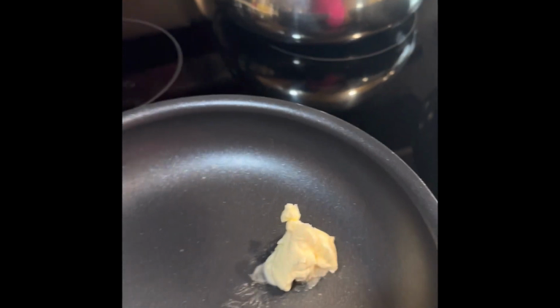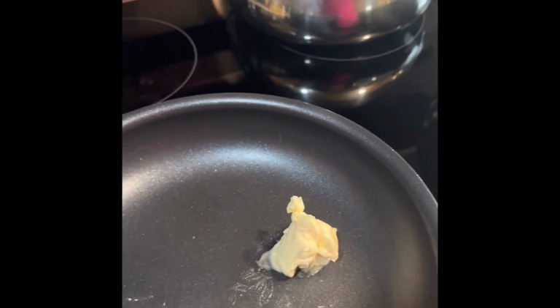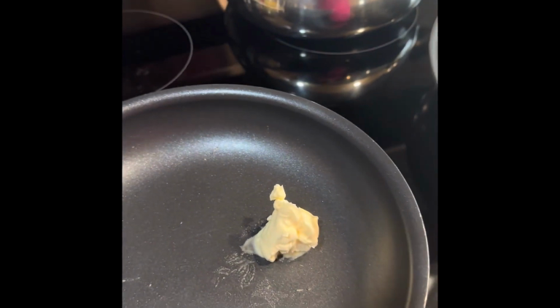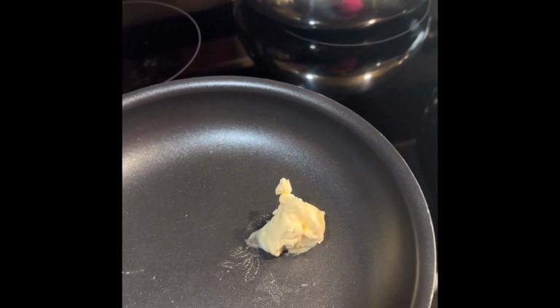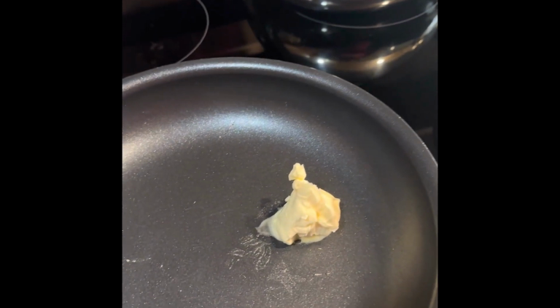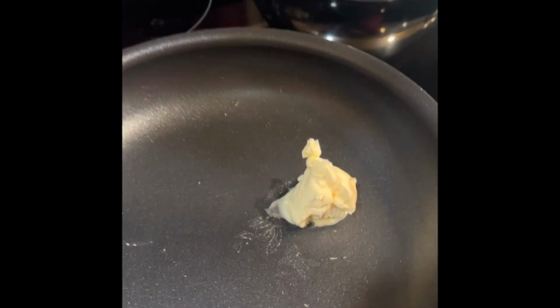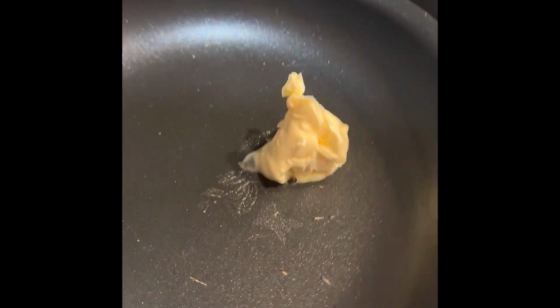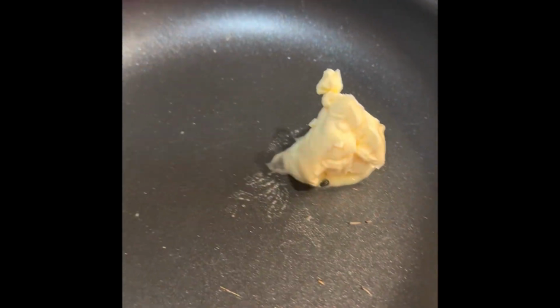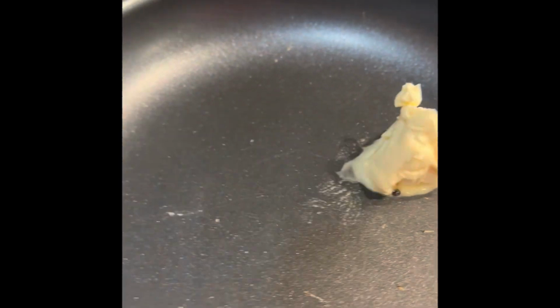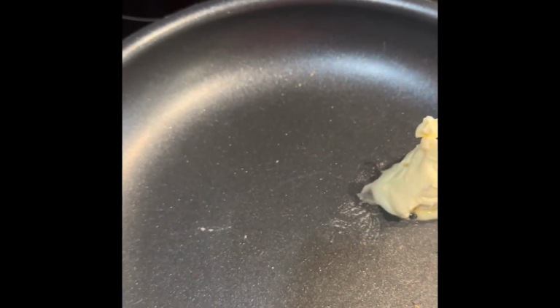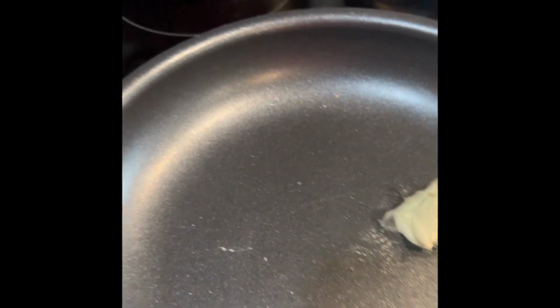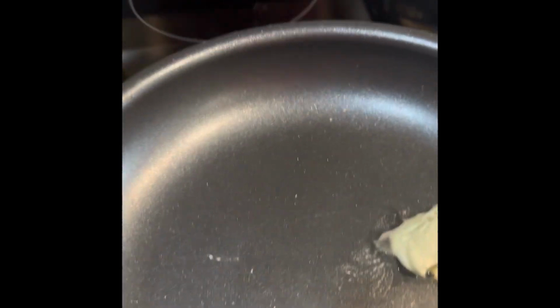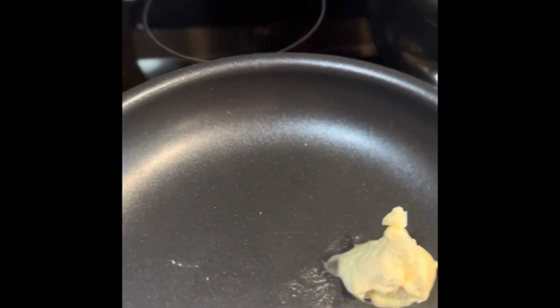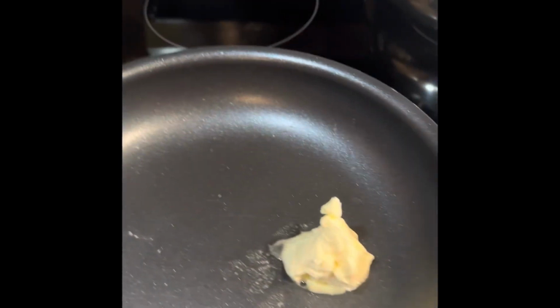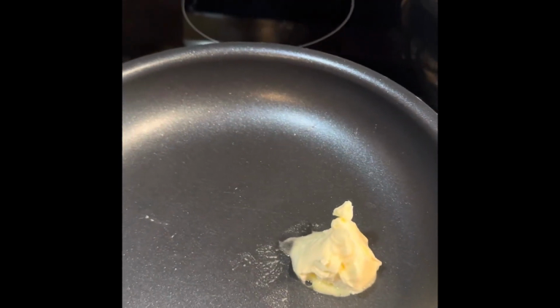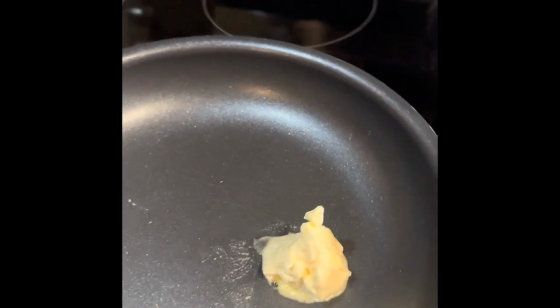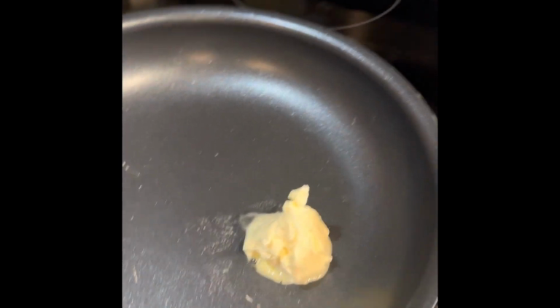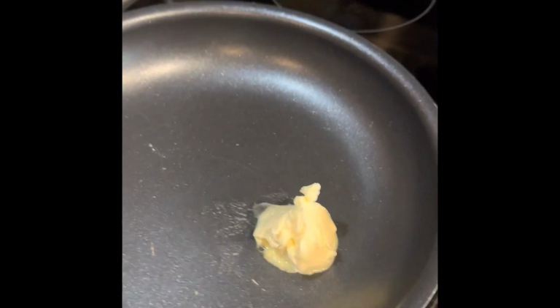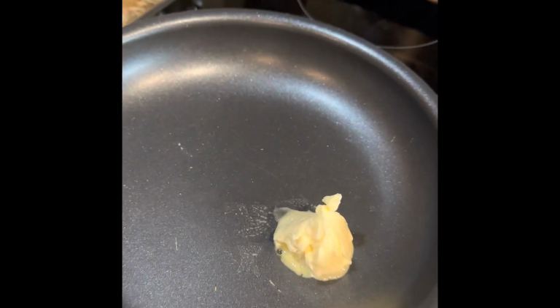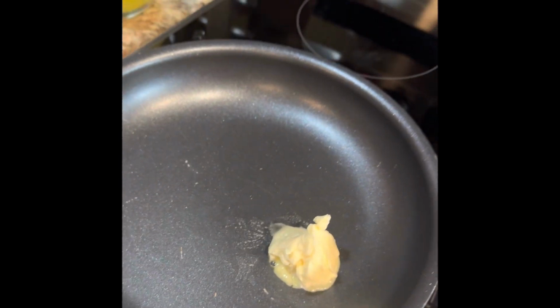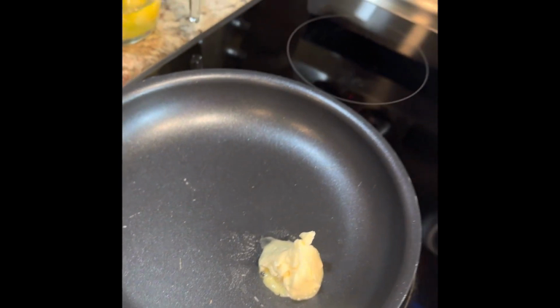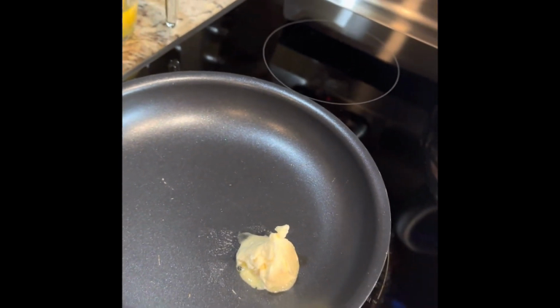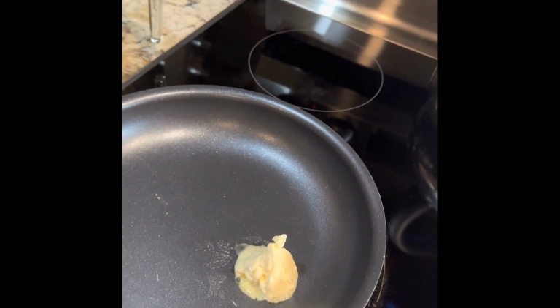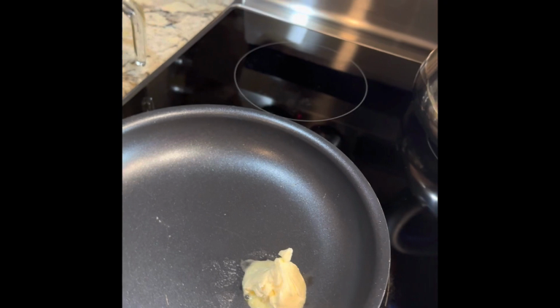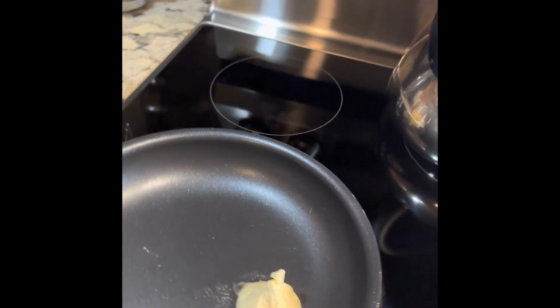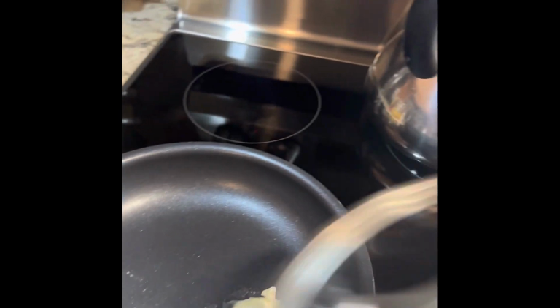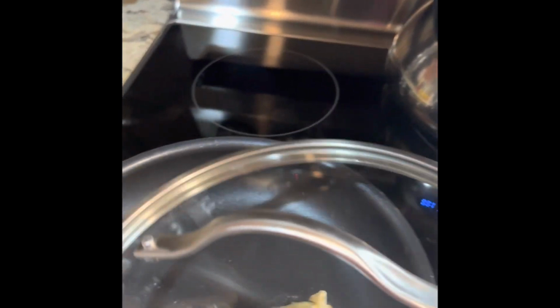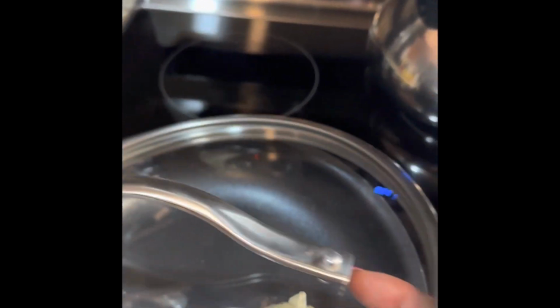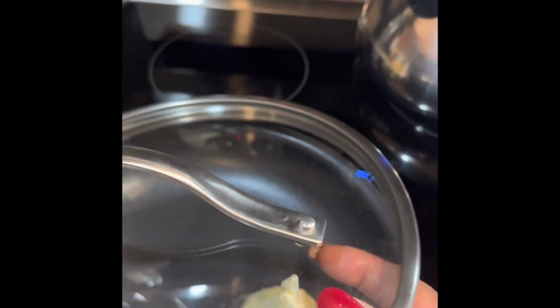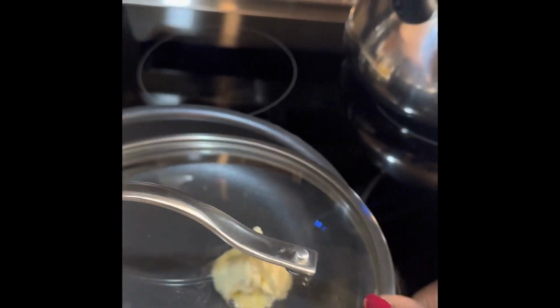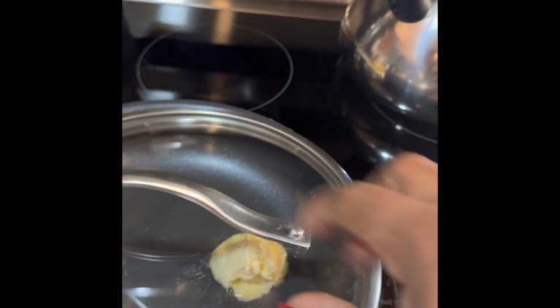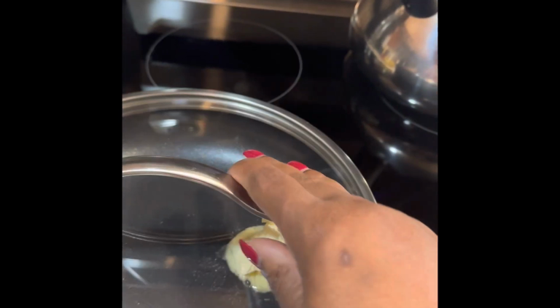Thinking about eating healthier? This is a great breakfast. It fills you up — you don't have to worry about snacking afterward because you'll pretty much be full all the way to your next meal.